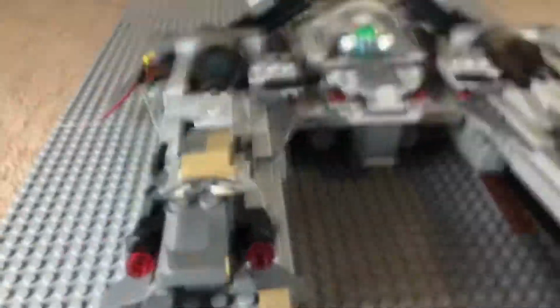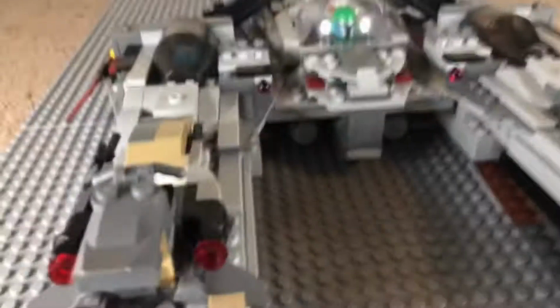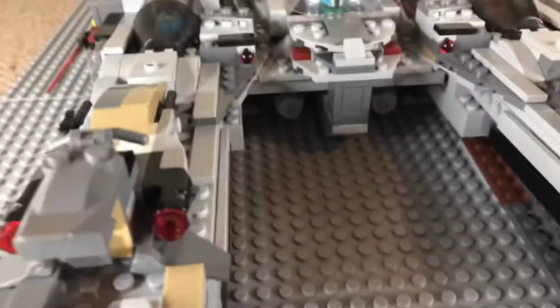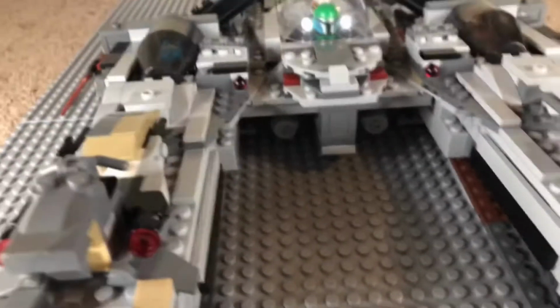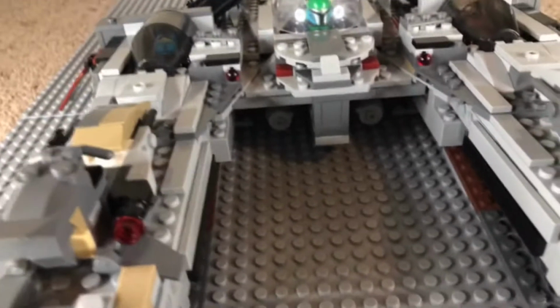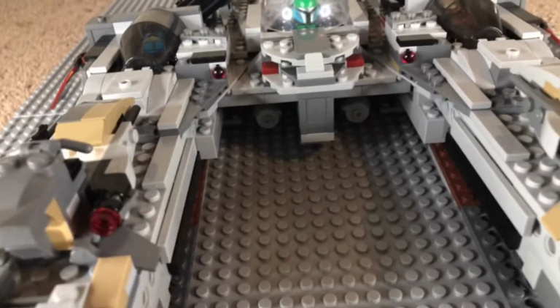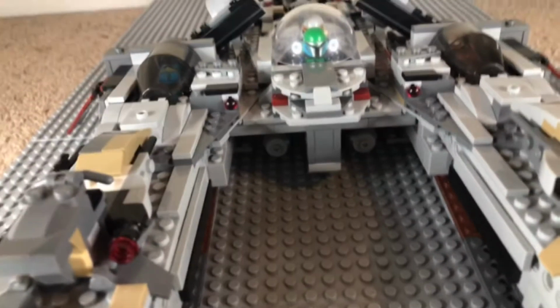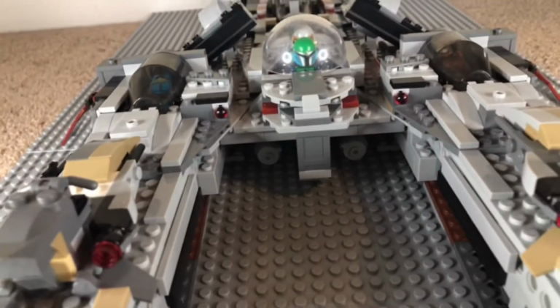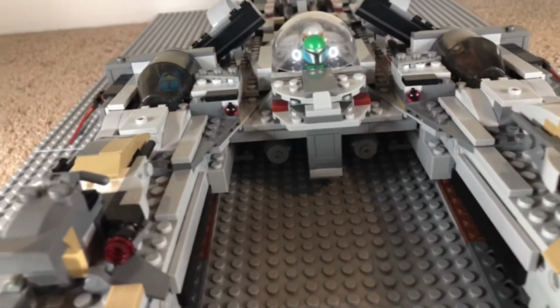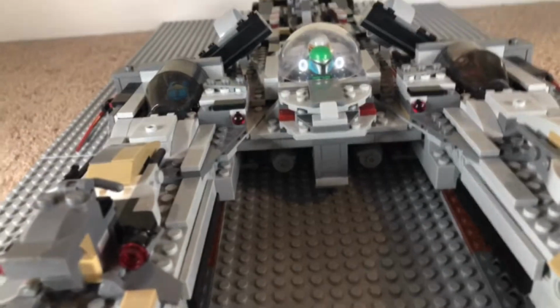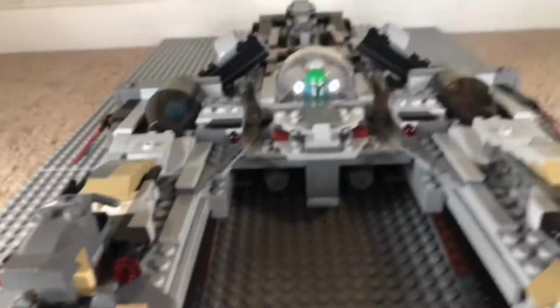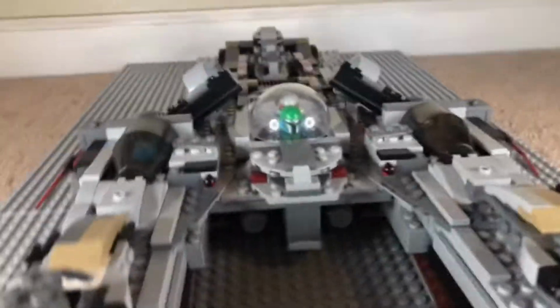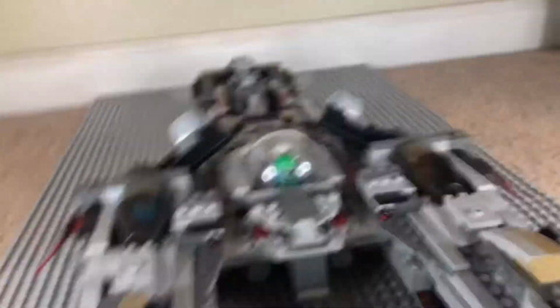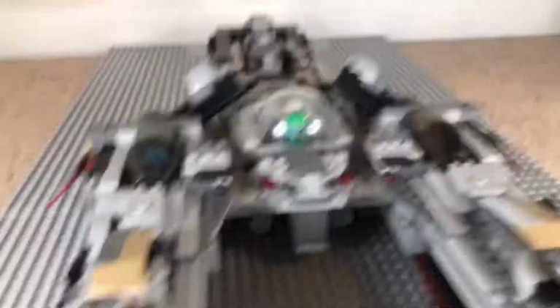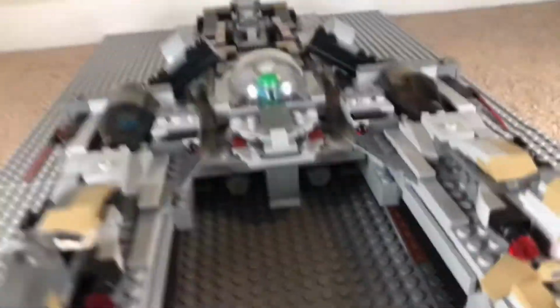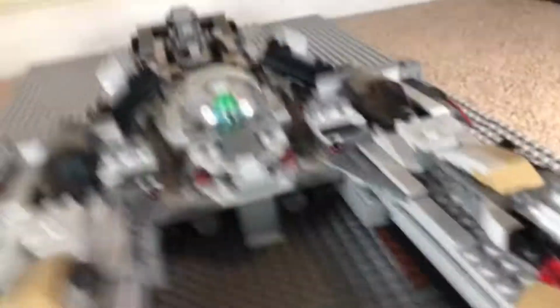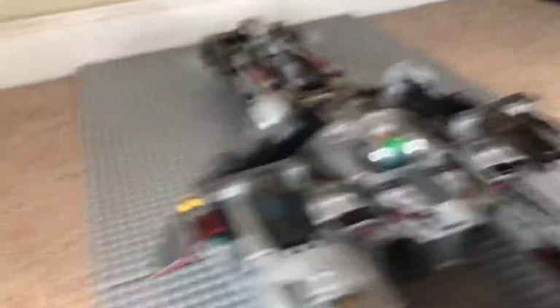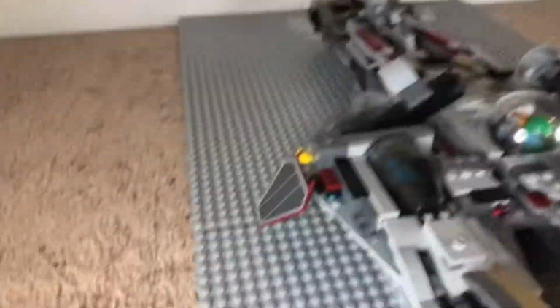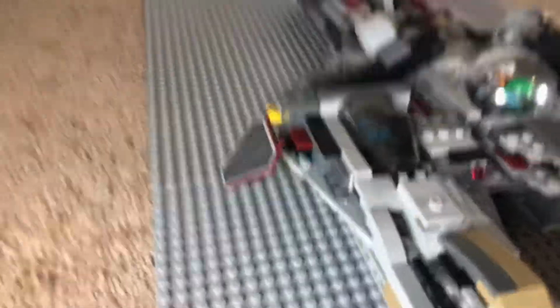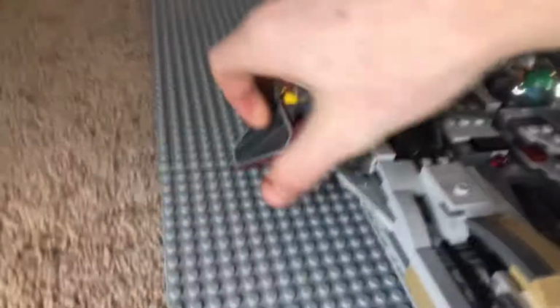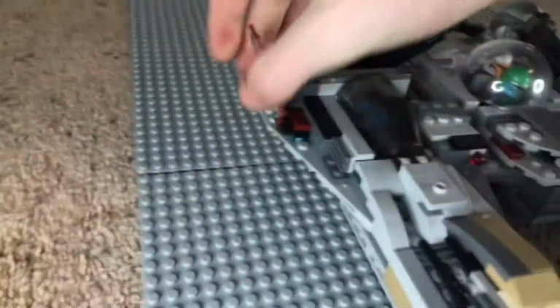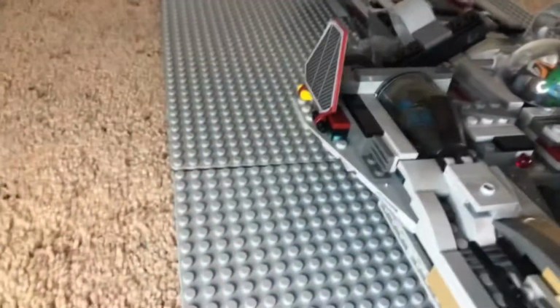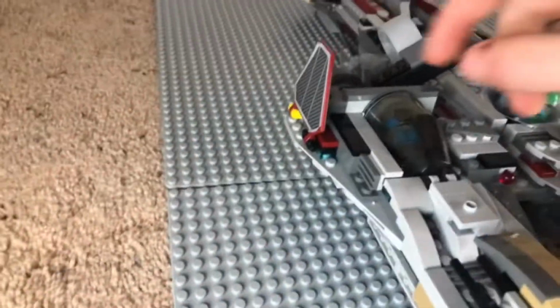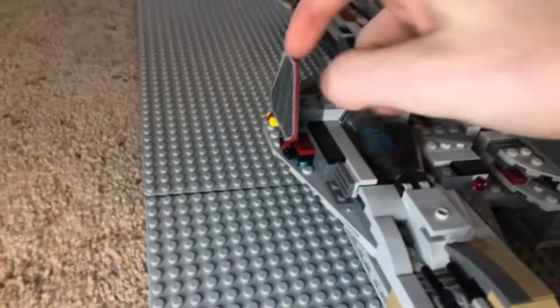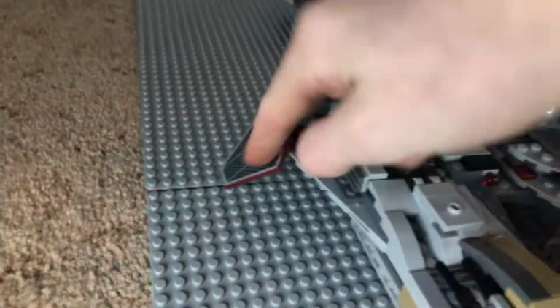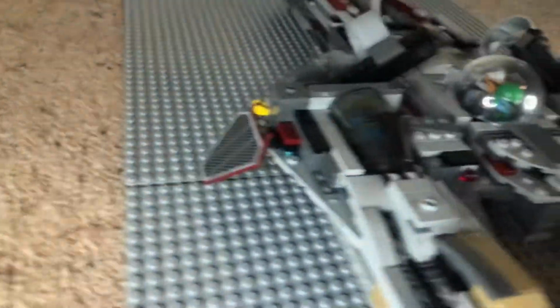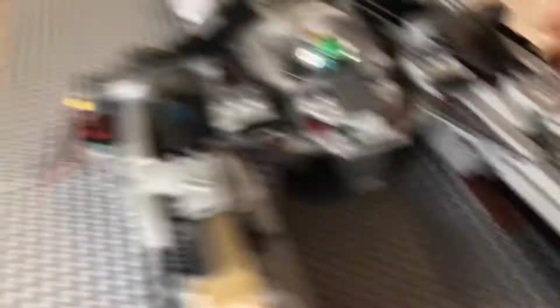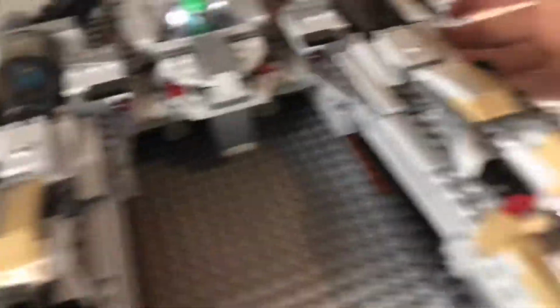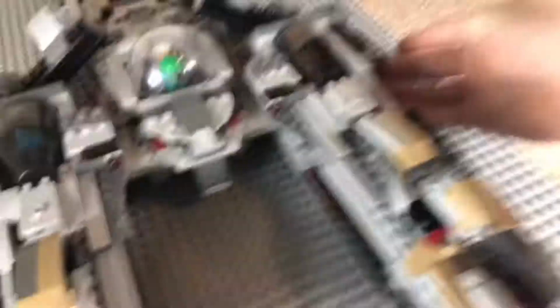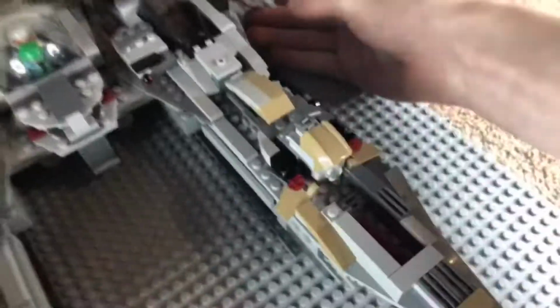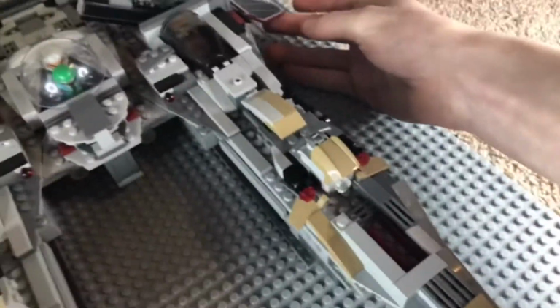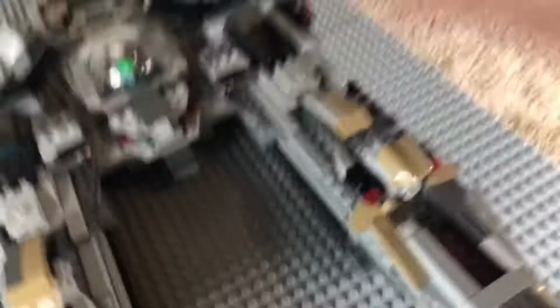It has some nice detailing on the front right there, and it has two solar panels, one on each side, which both have a sticker on both sides.